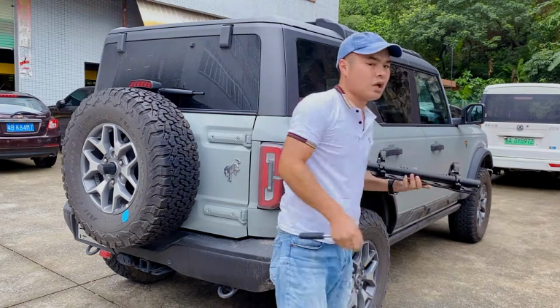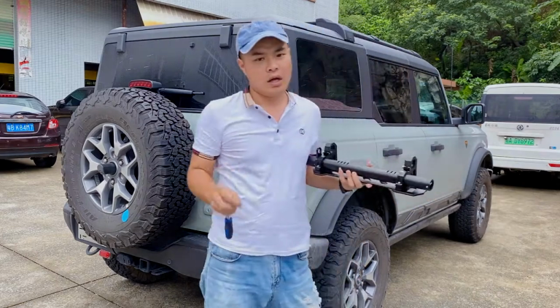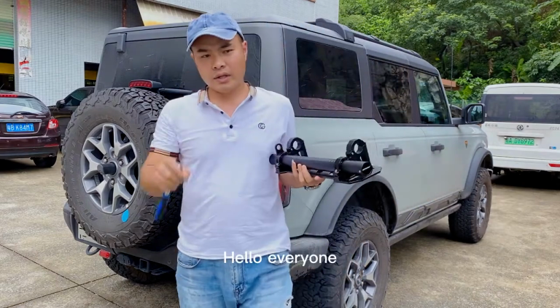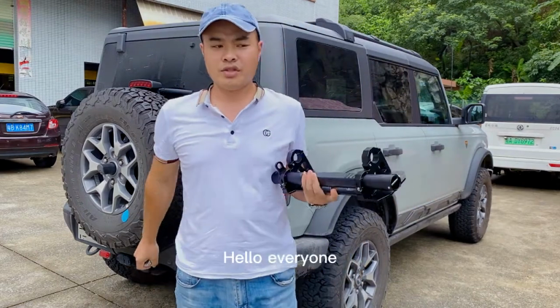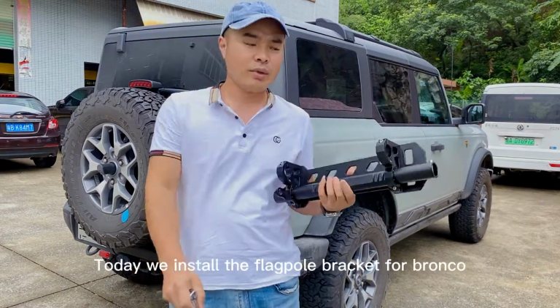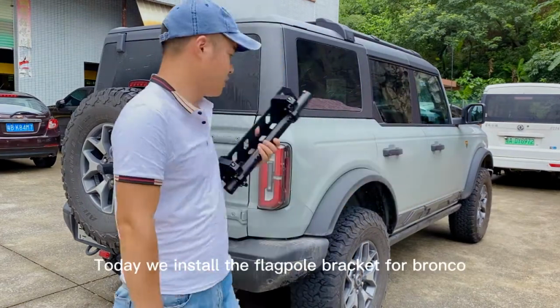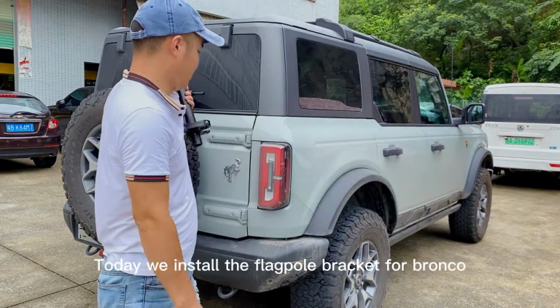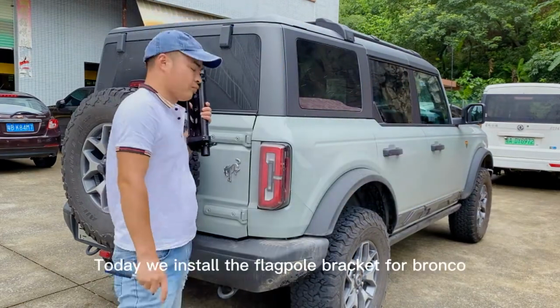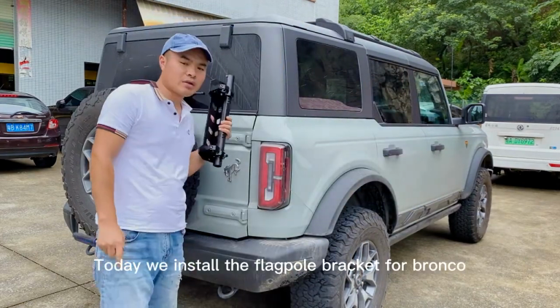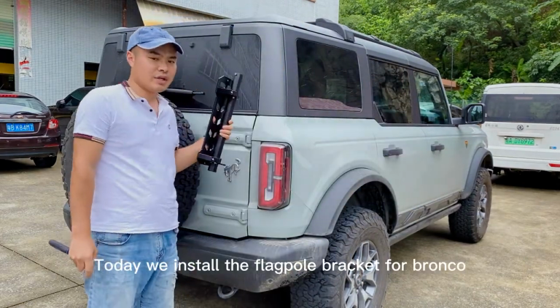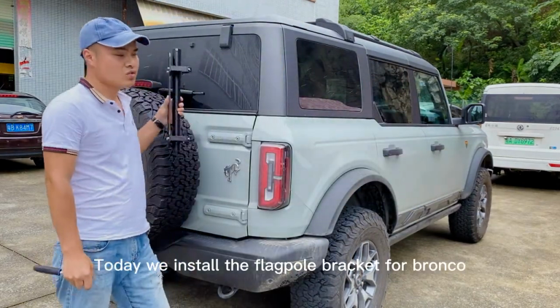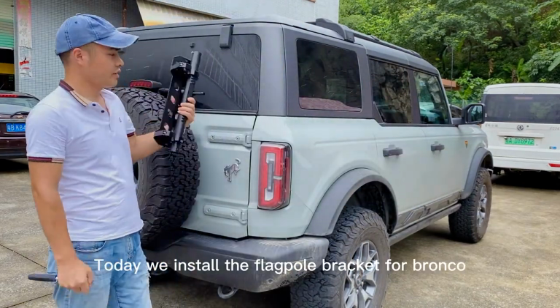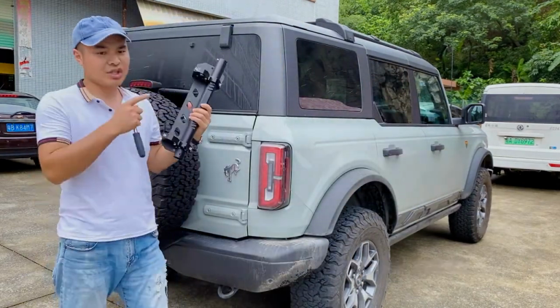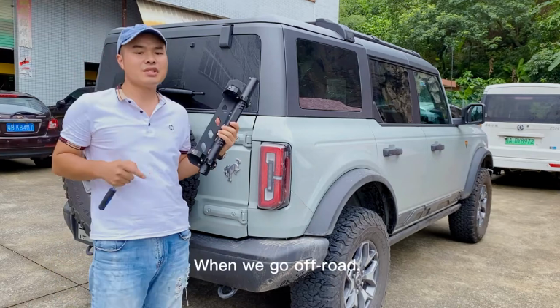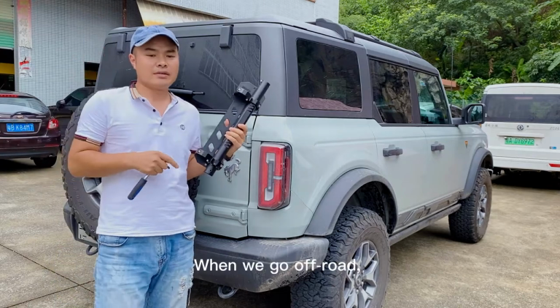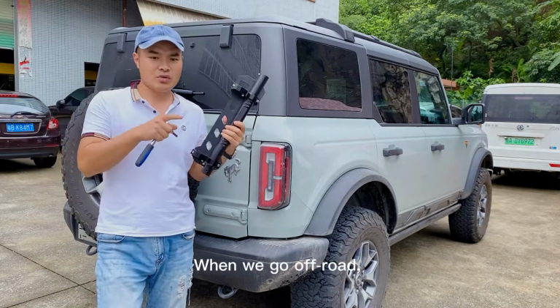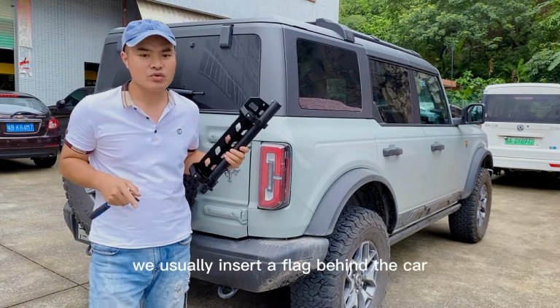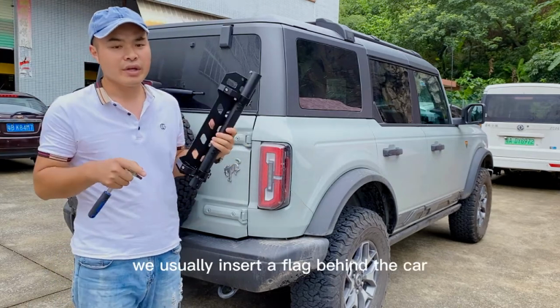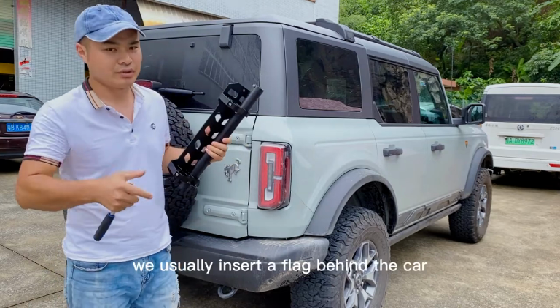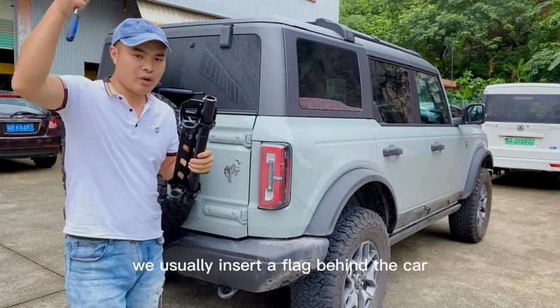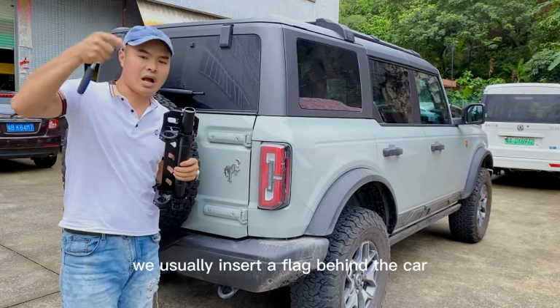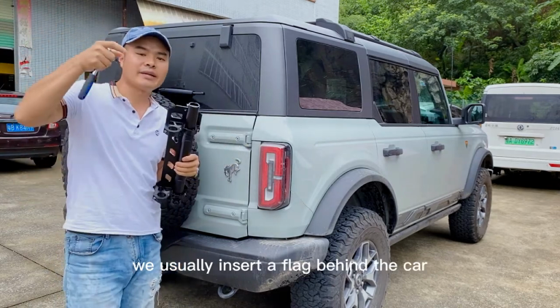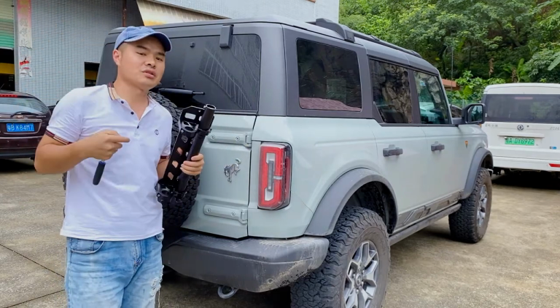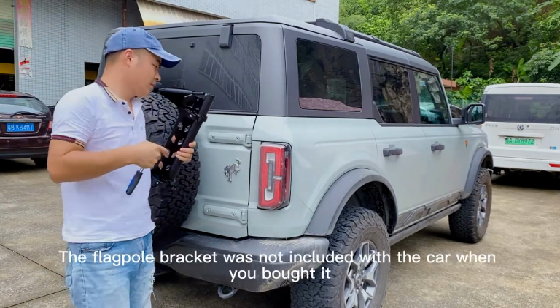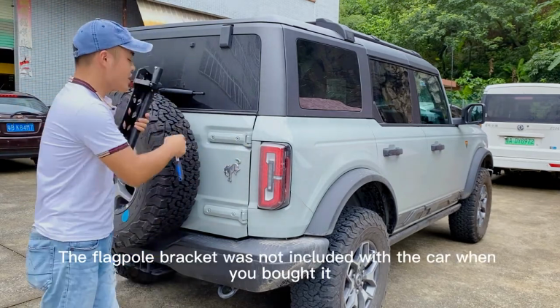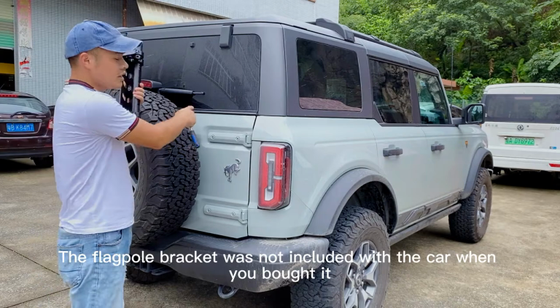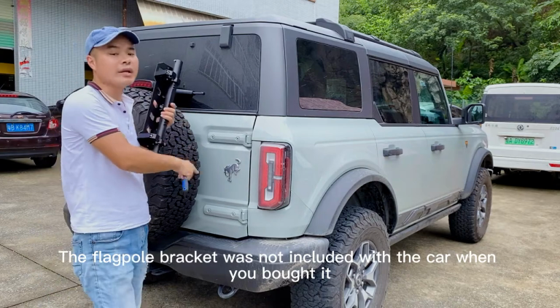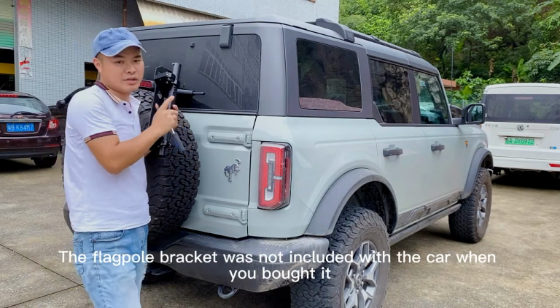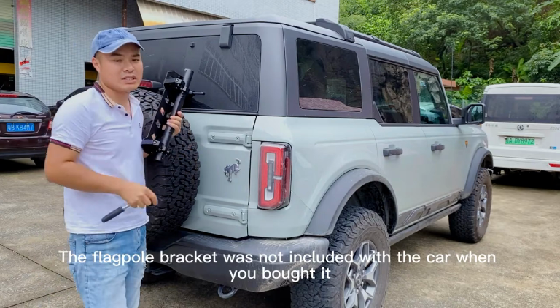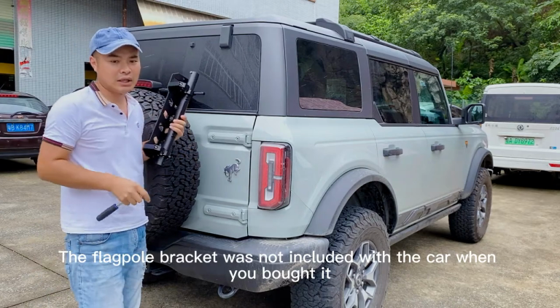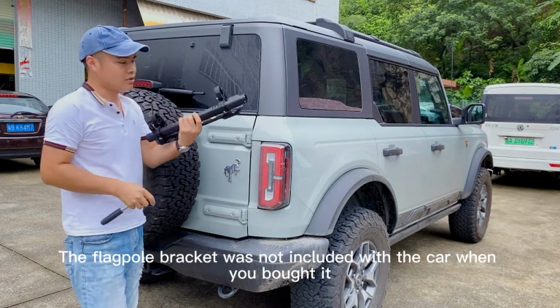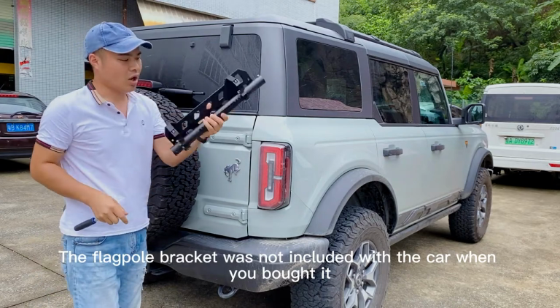Hello everyone. Today we install the flagpole bracket for the Bronco. When we go off-road, we usually insert a flag behind the car. The flagpole bracket was not included with the car when you bought it.